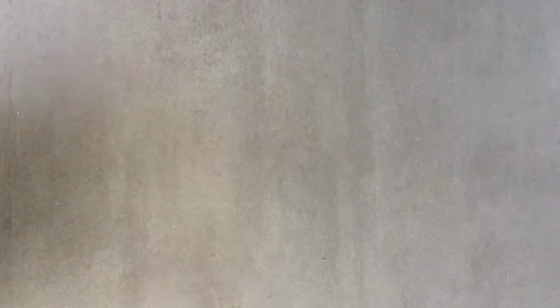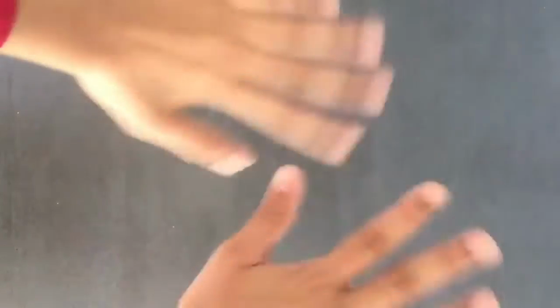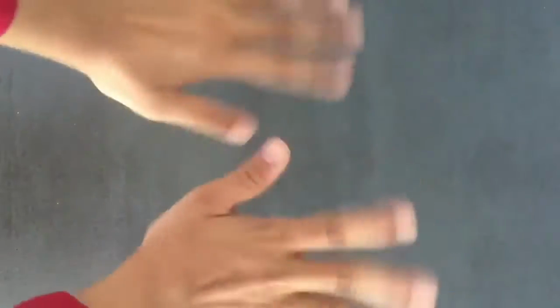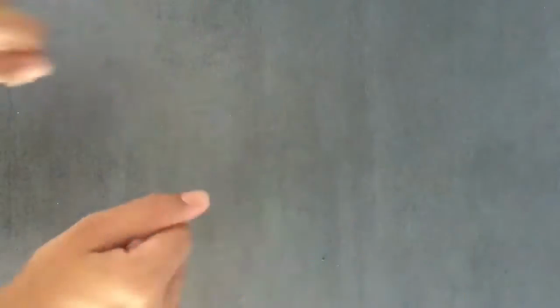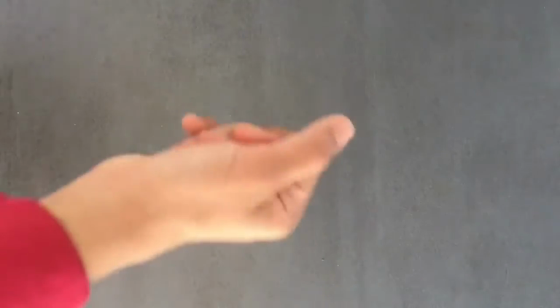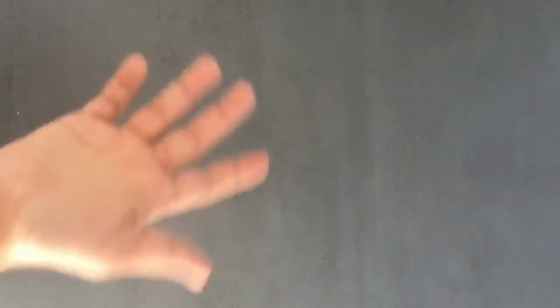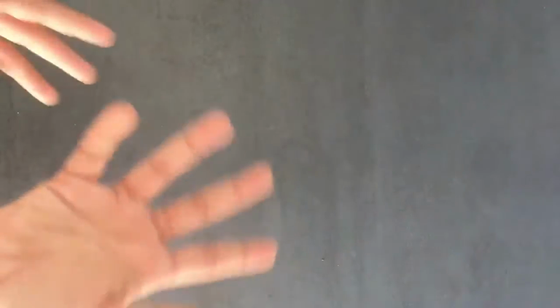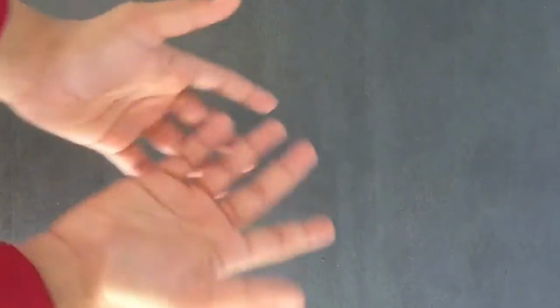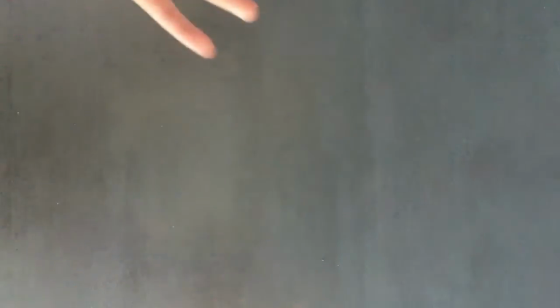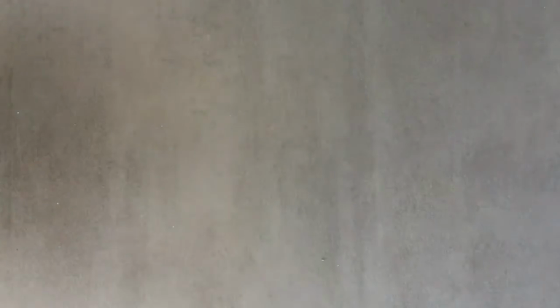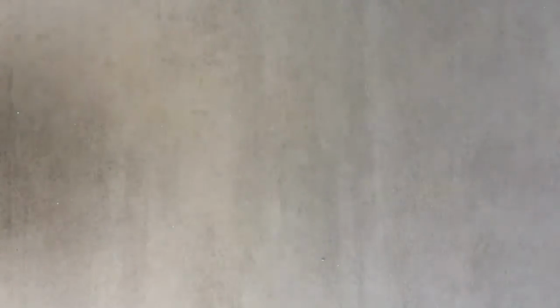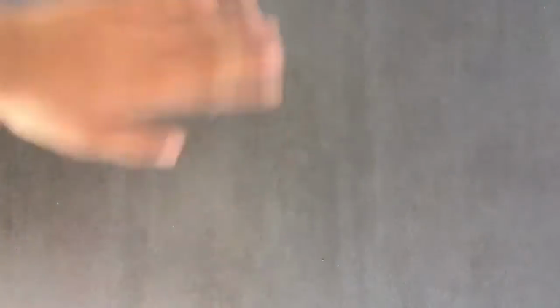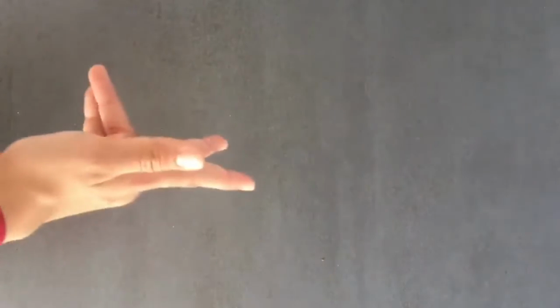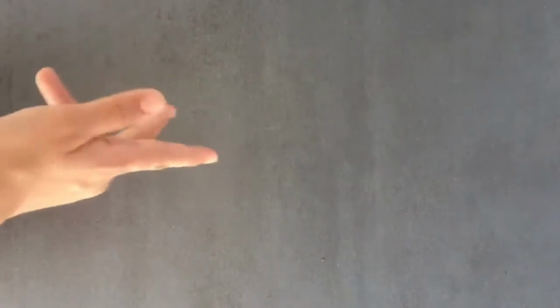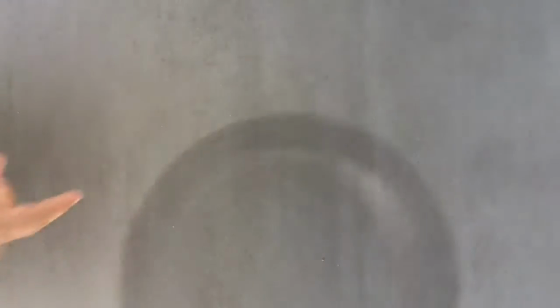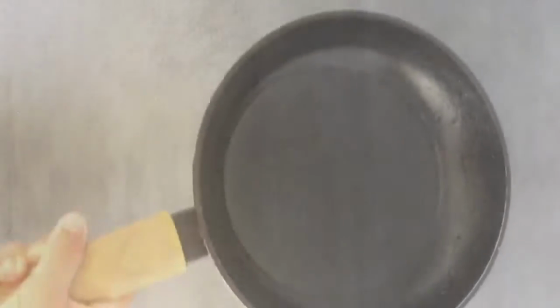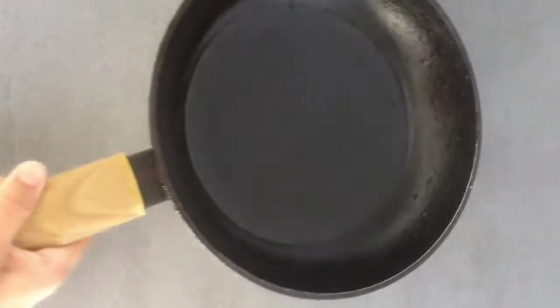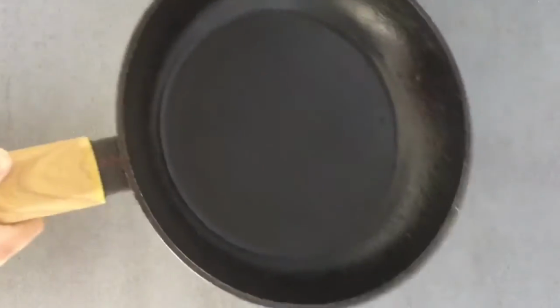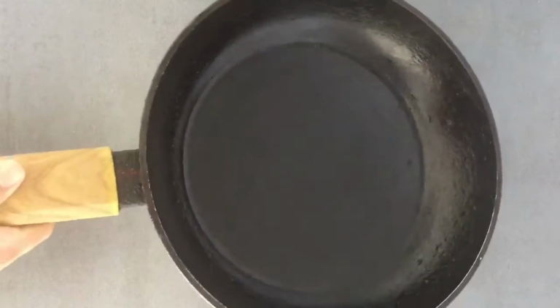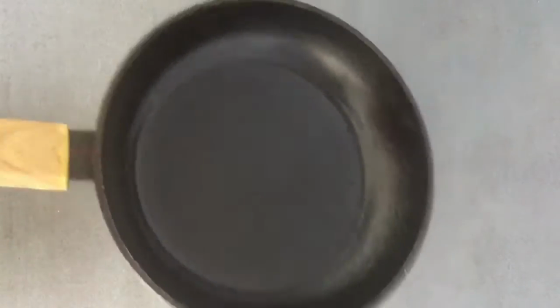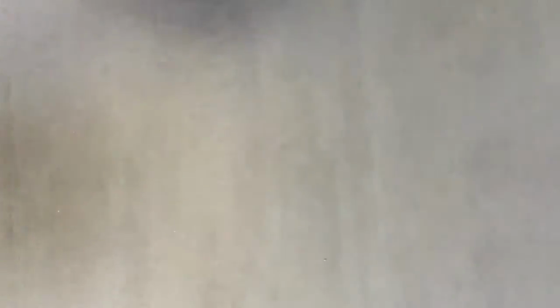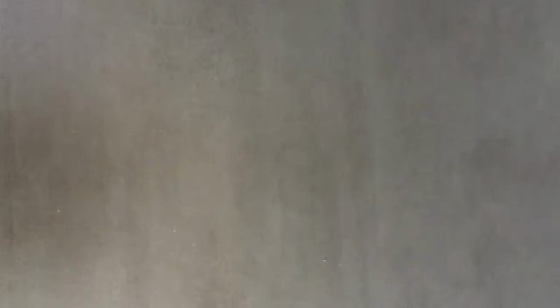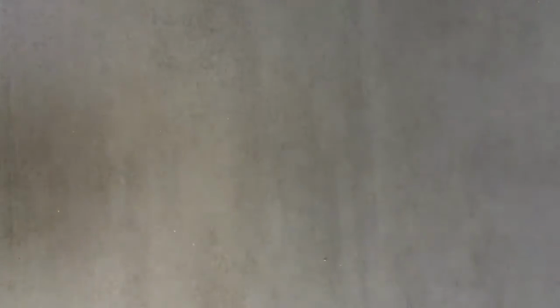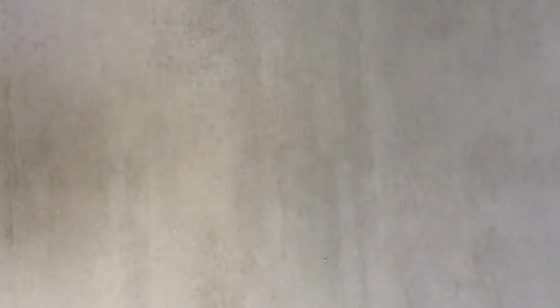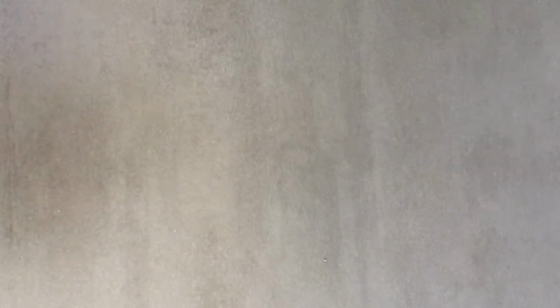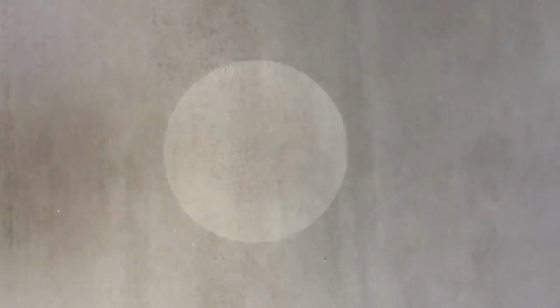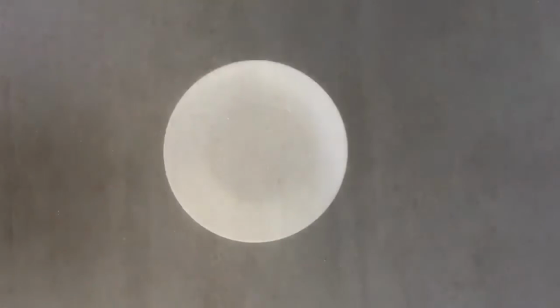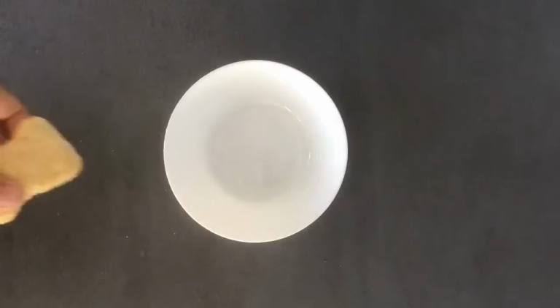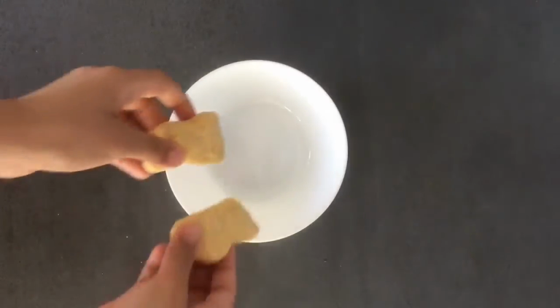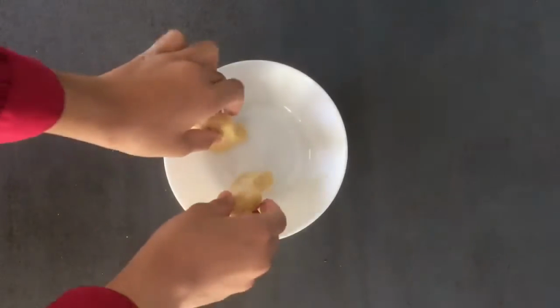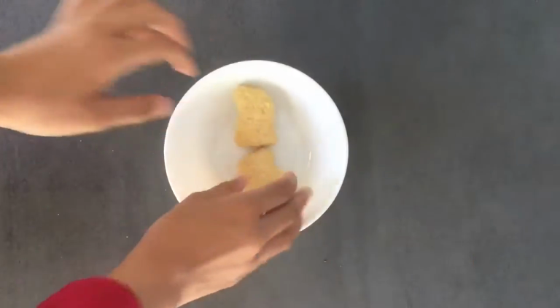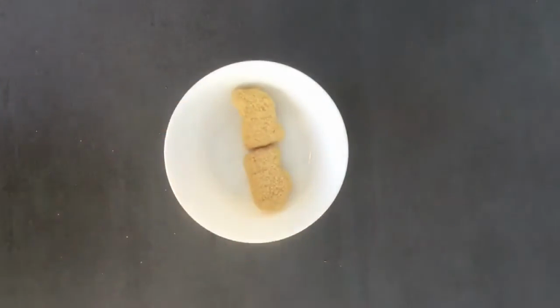Hi guys, today we are making a sandwich, so let's head into it. First, we need to put the frying pan on the stove. Now we need two chicken nuggets.